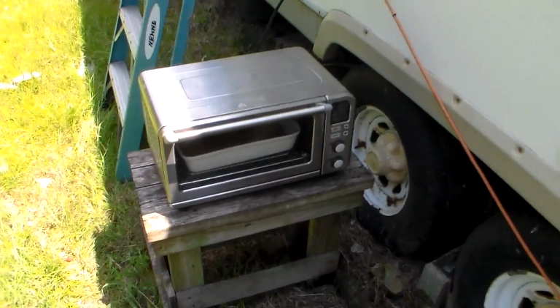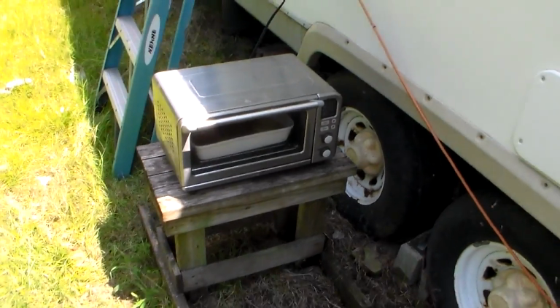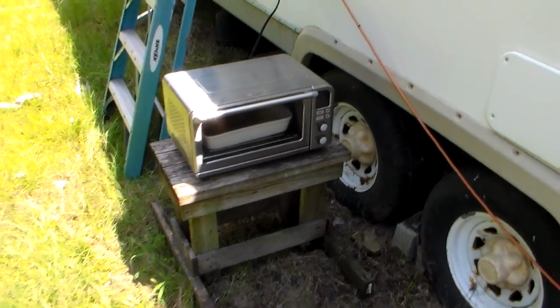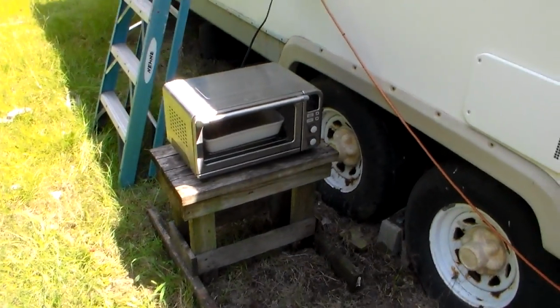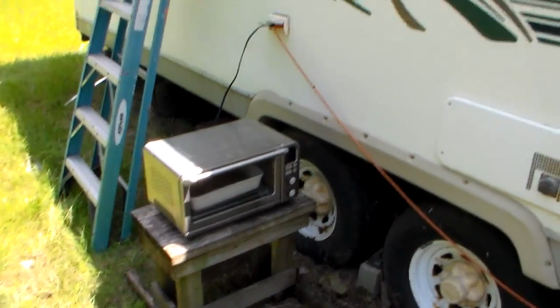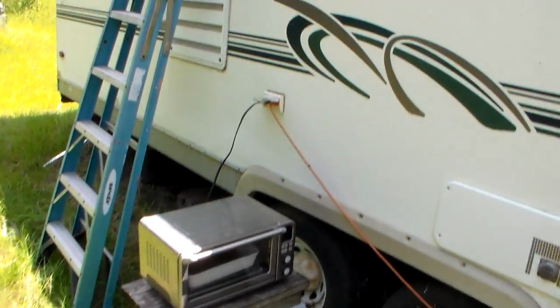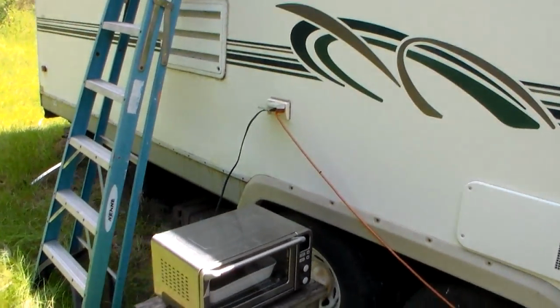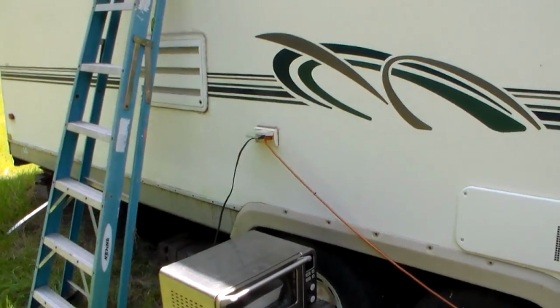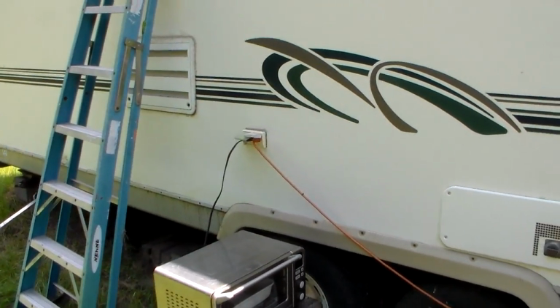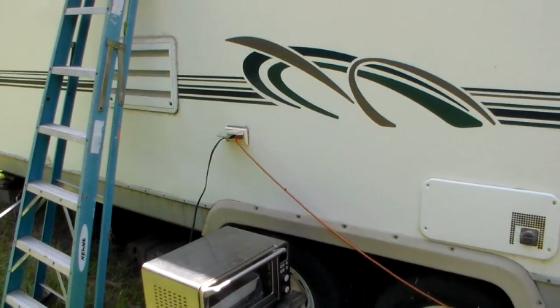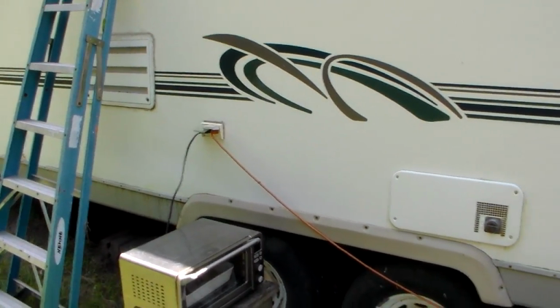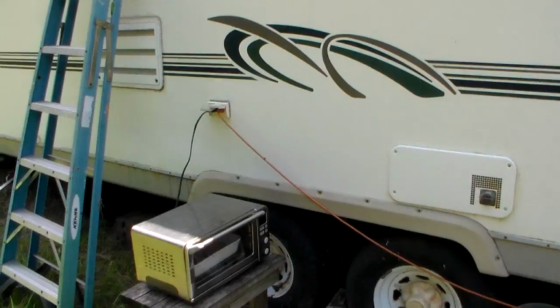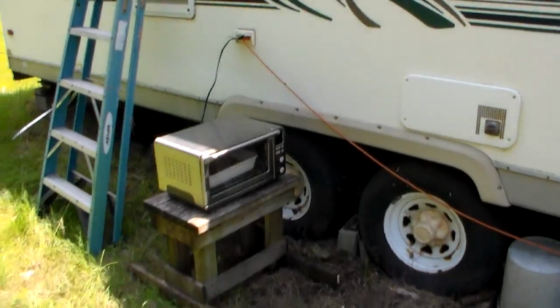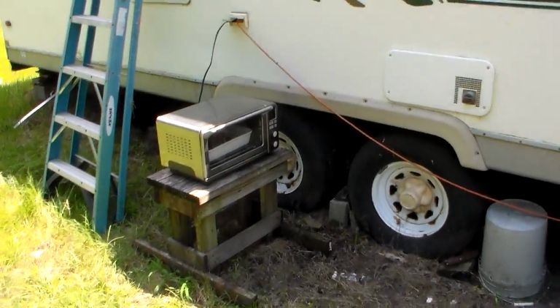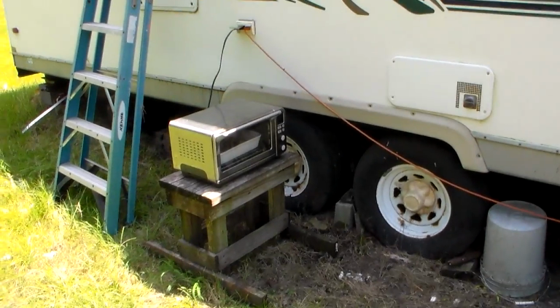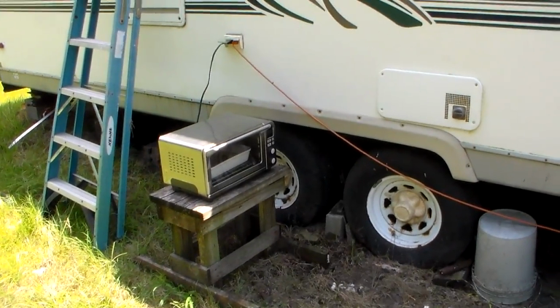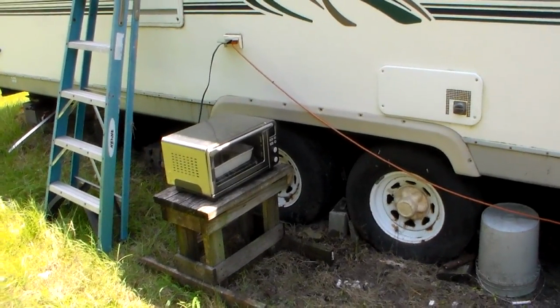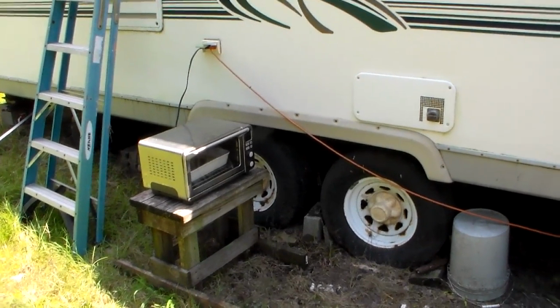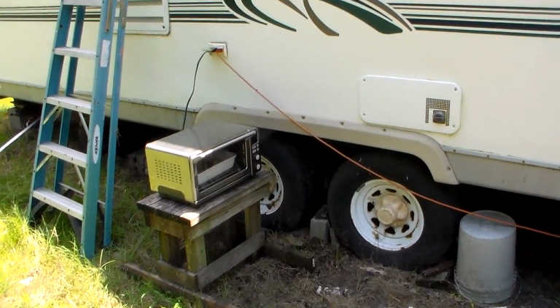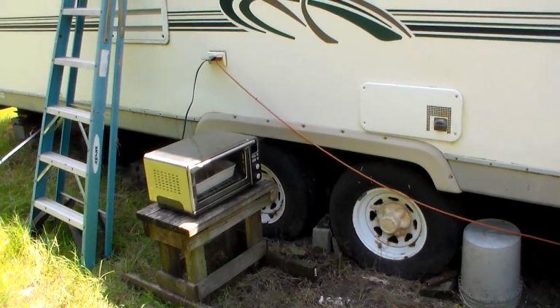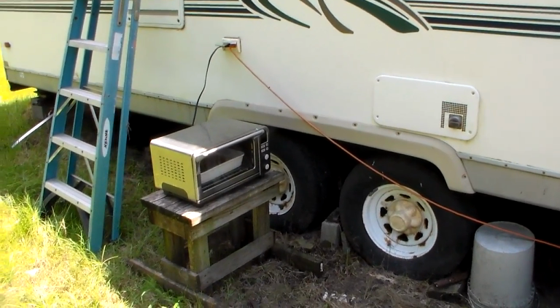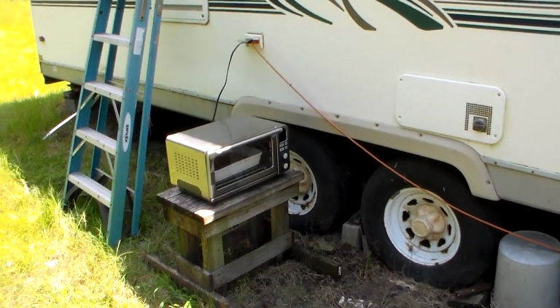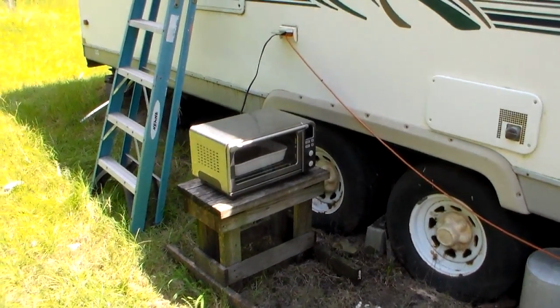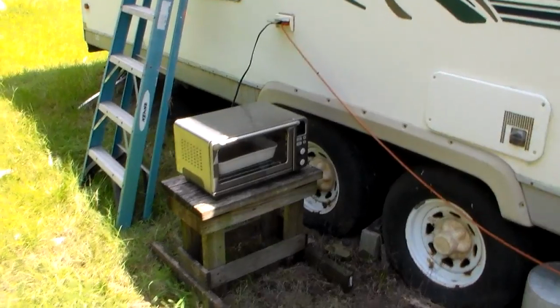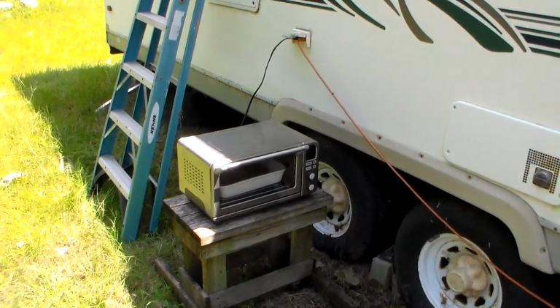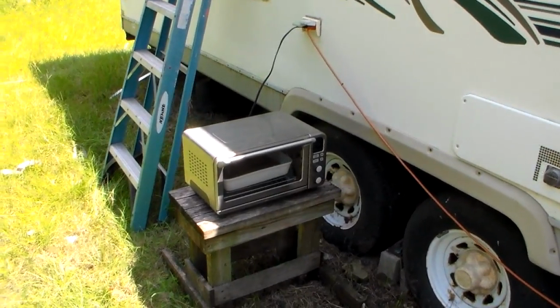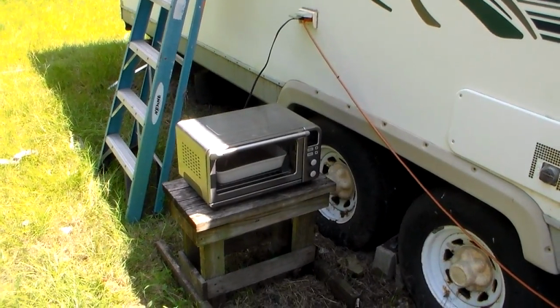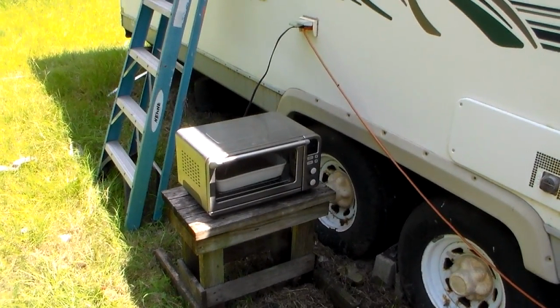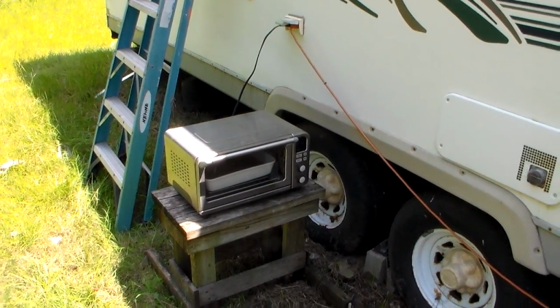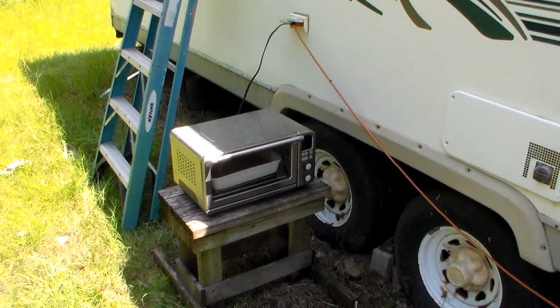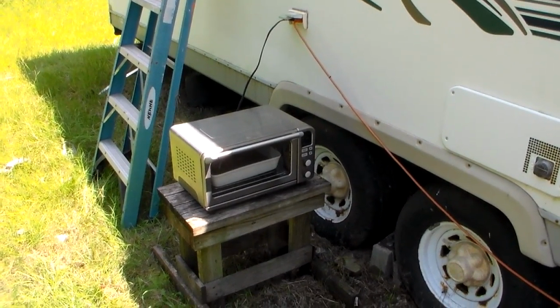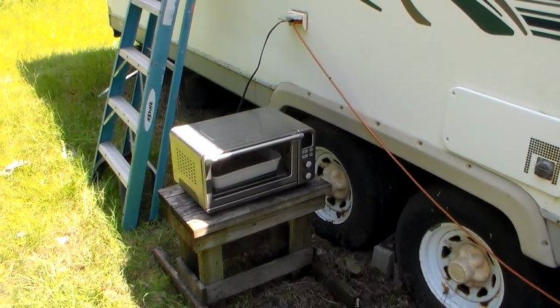All I do is set it on this little table out by the outside outlet and let it cook for 20 minutes. It doesn't heat up the inside and we have cookies ready to go. Thanks for watching — I guess you'll have to get your own.